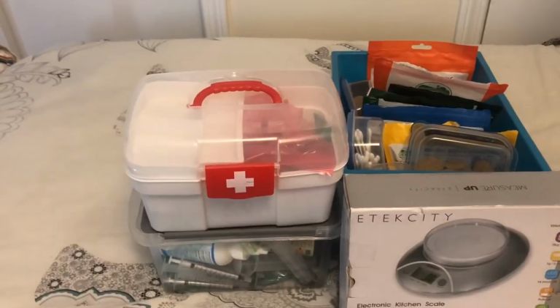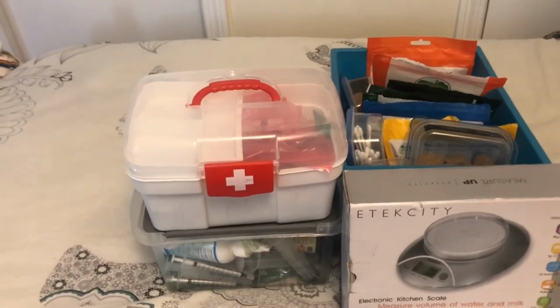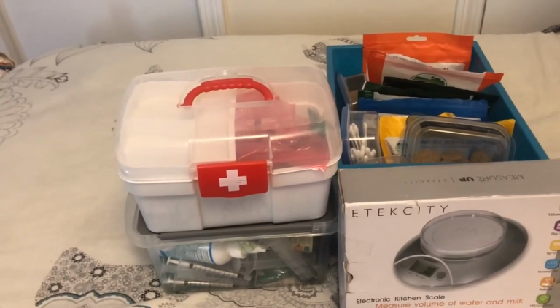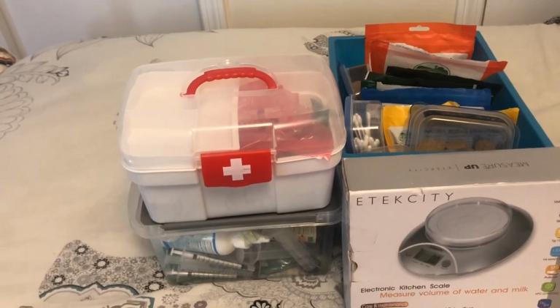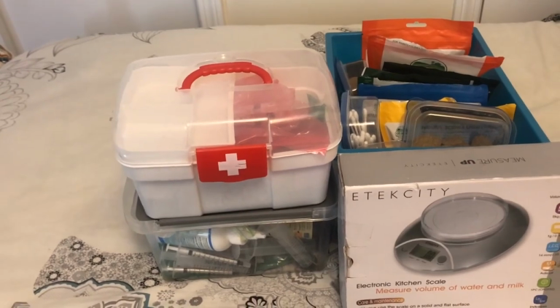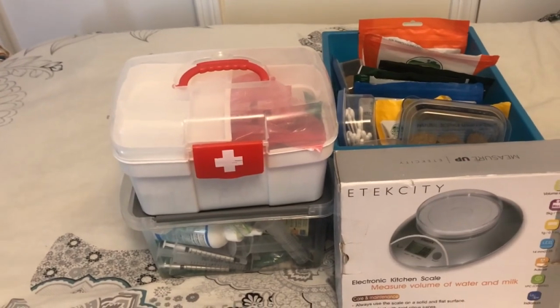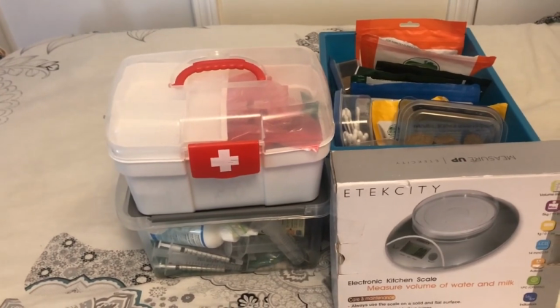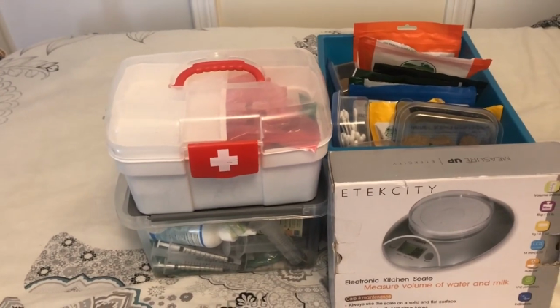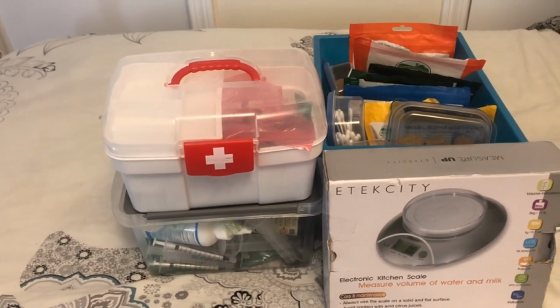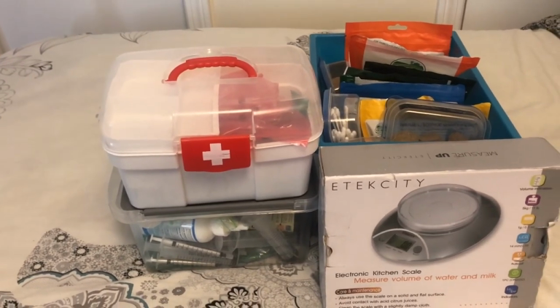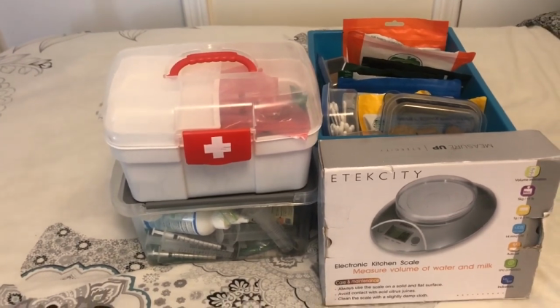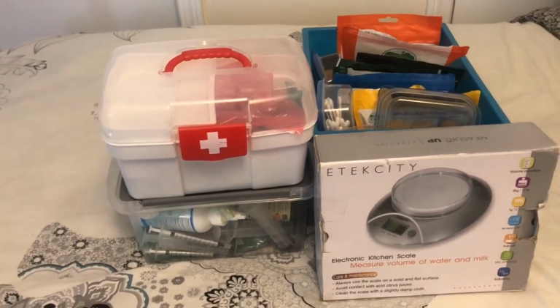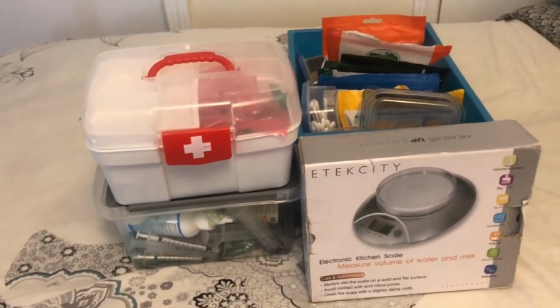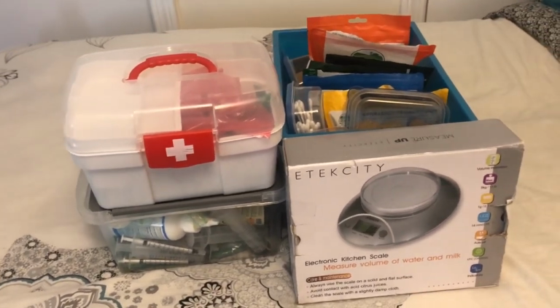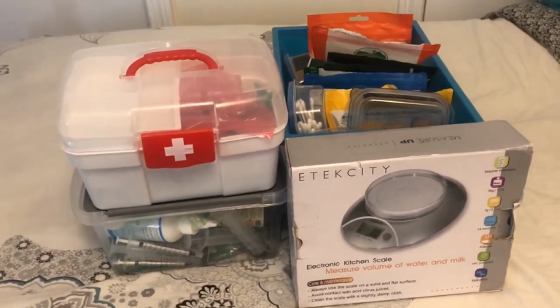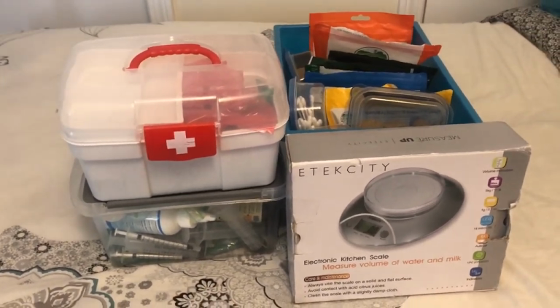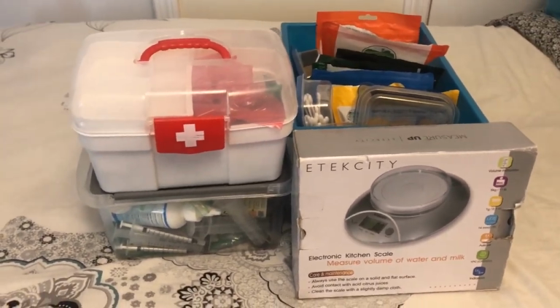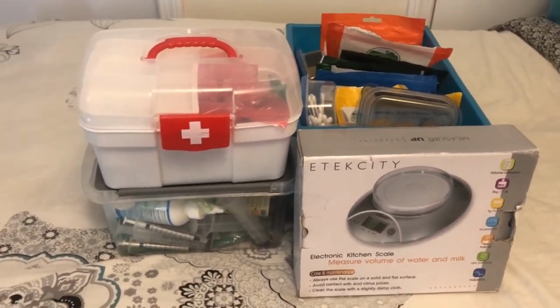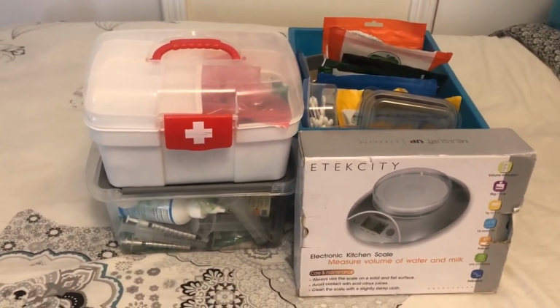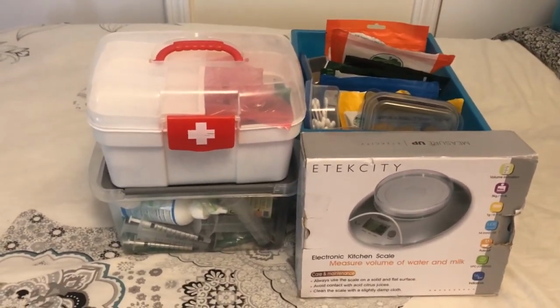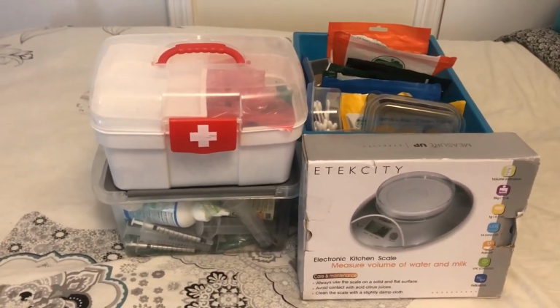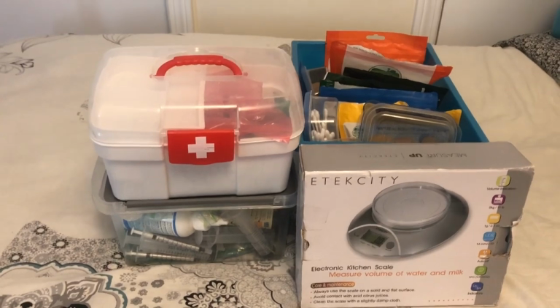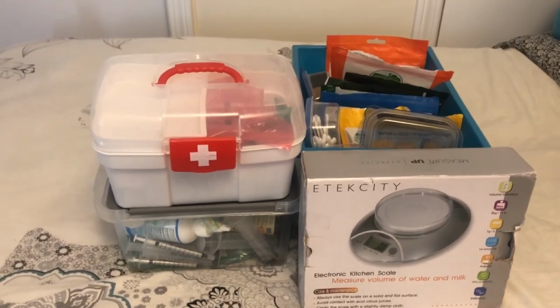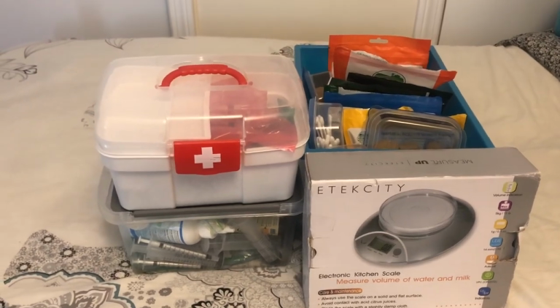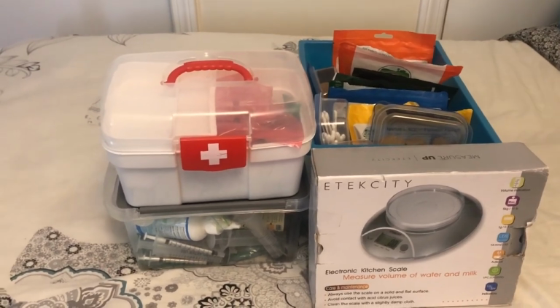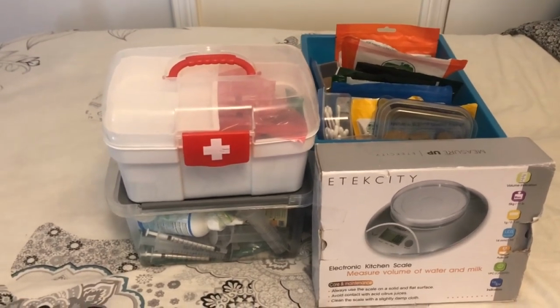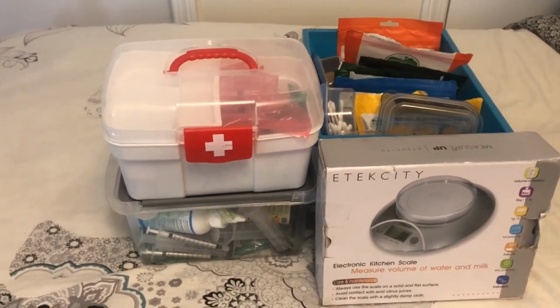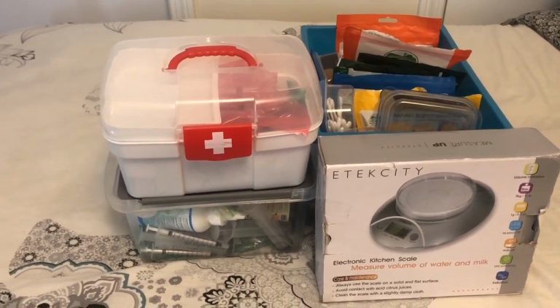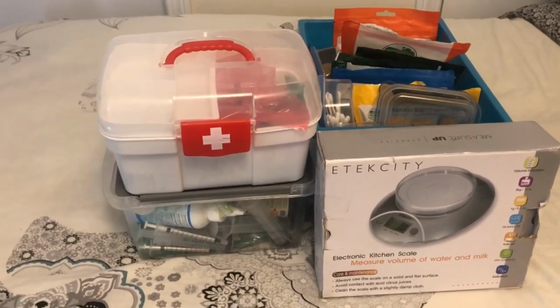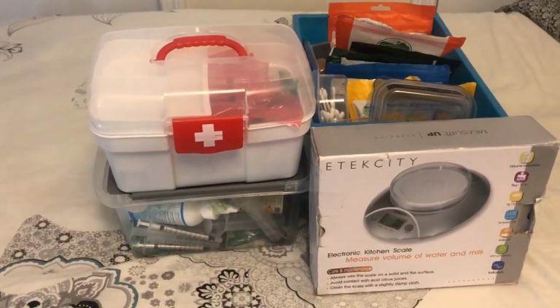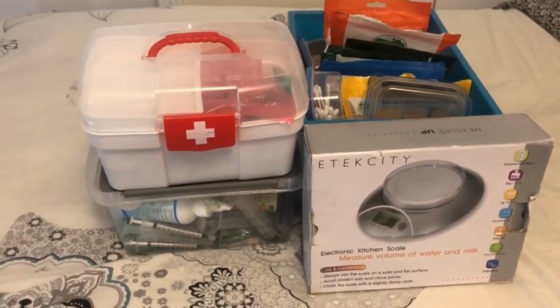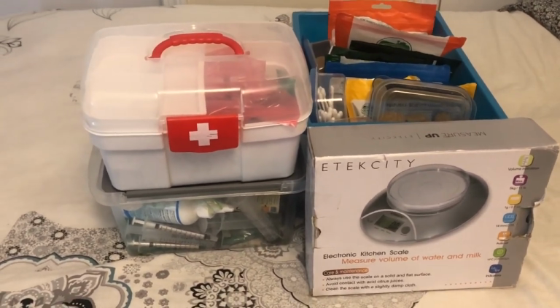Hello and welcome back to Piggies World. Today's video is going to be going through my guinea pig medical supplies. Let's get on with the video.